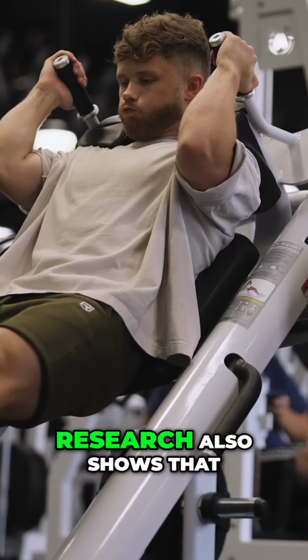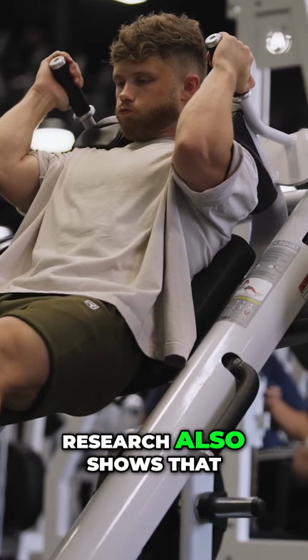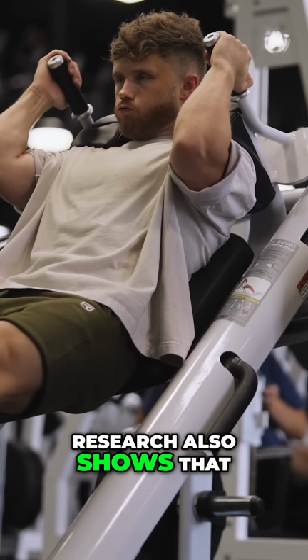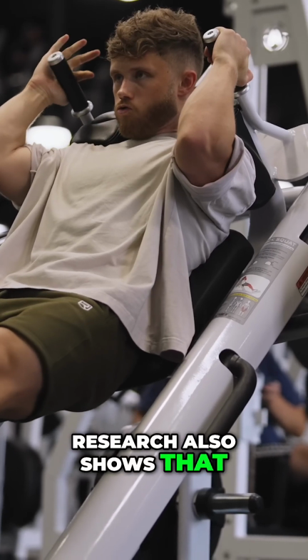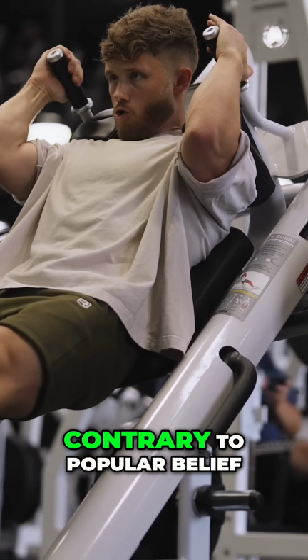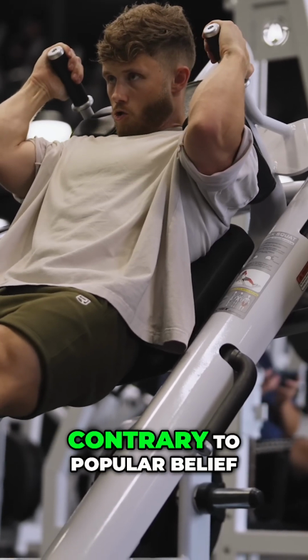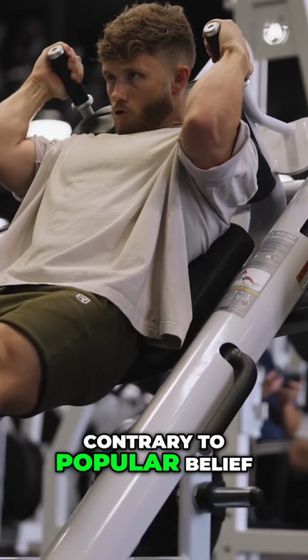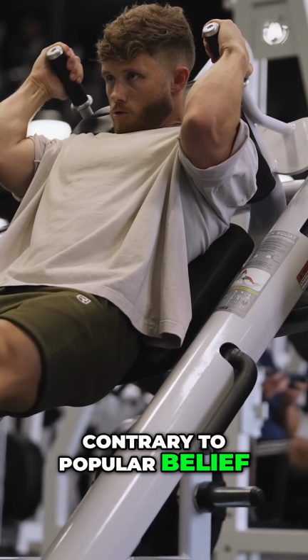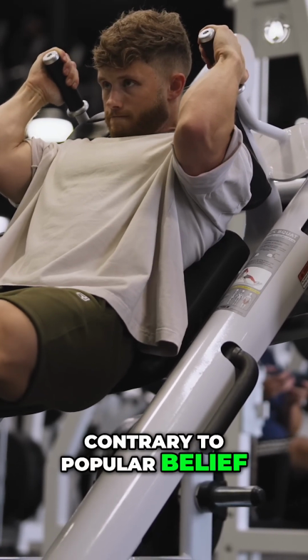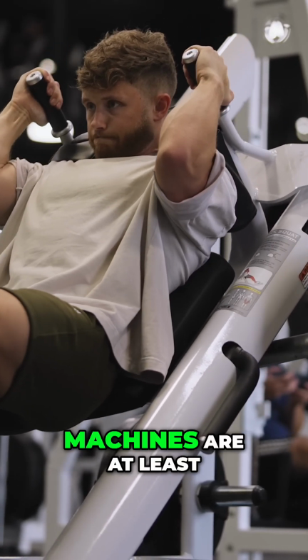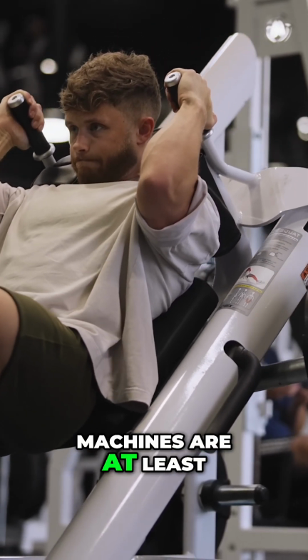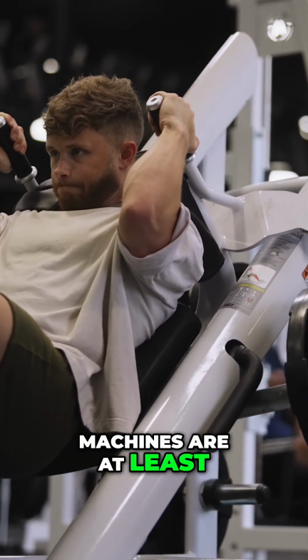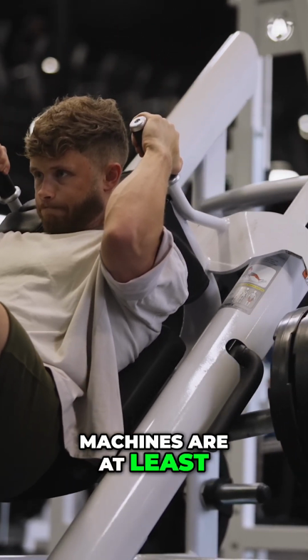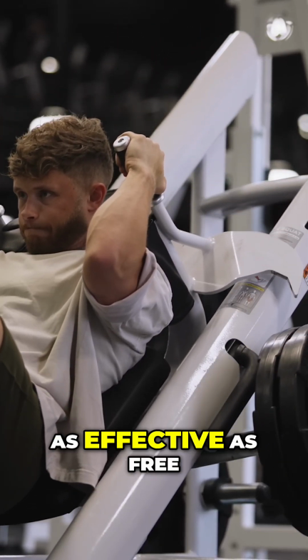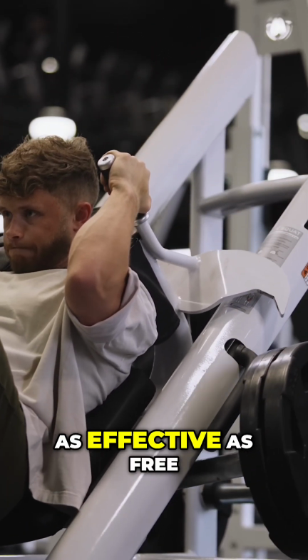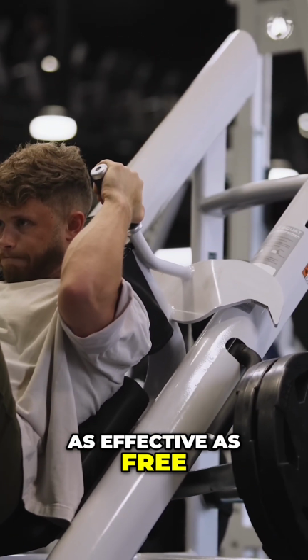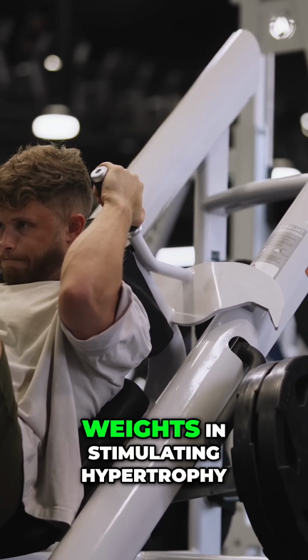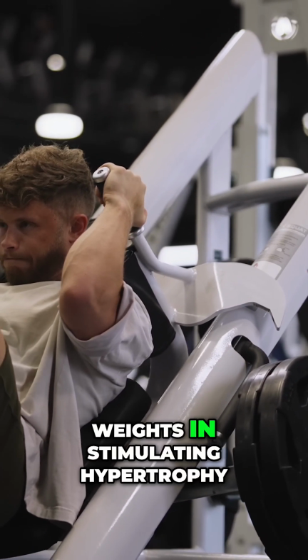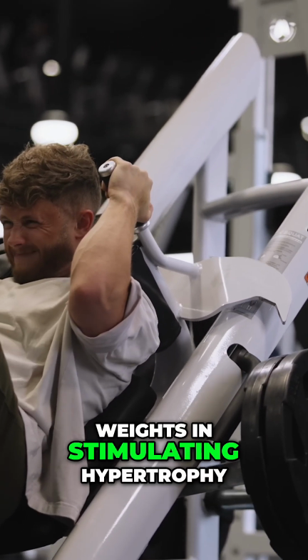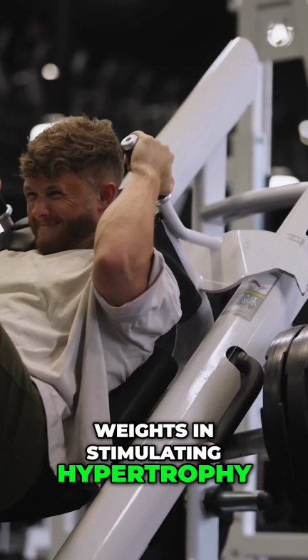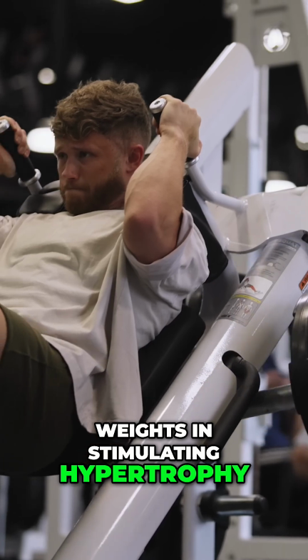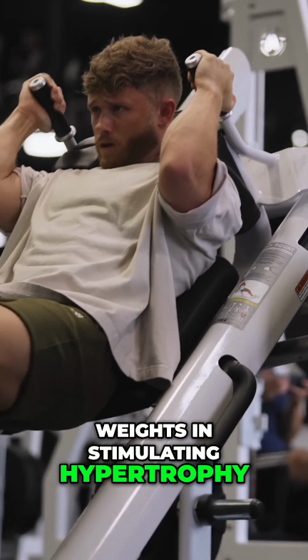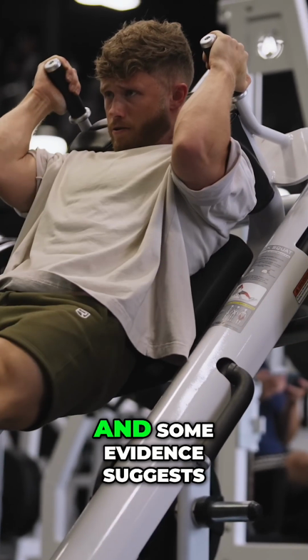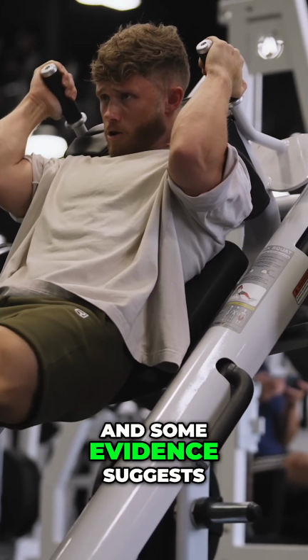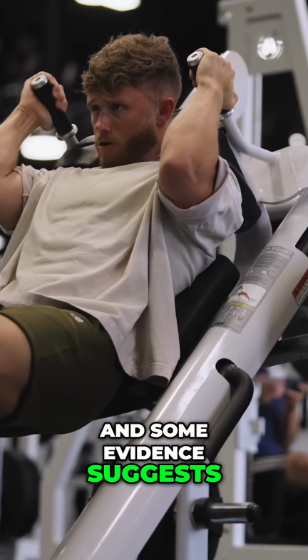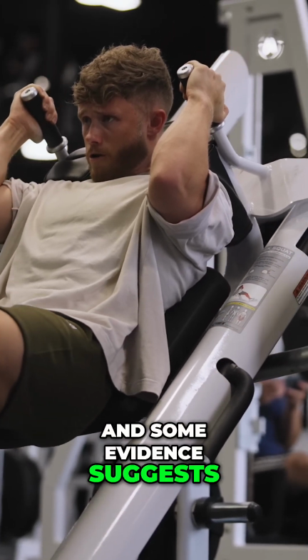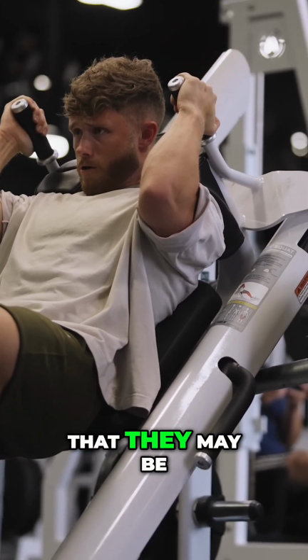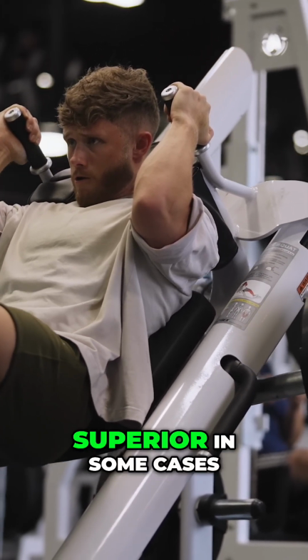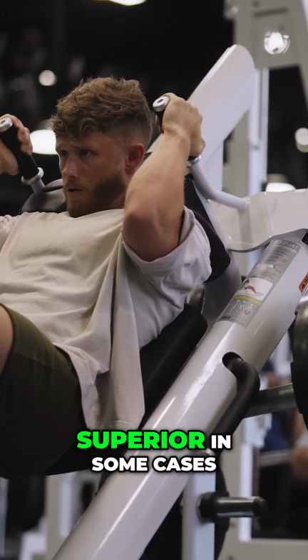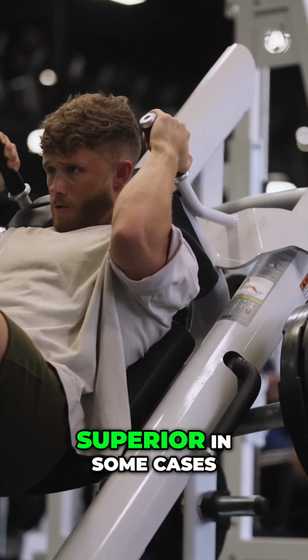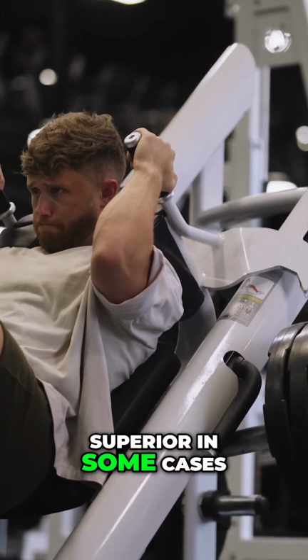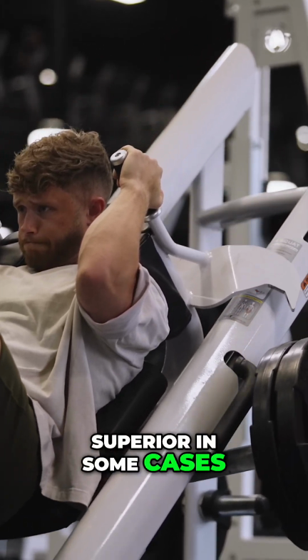Research also shows that, contrary to popular belief, machines are at least as effective as free weights in stimulating hypertrophy, and some evidence suggests that they may be superior in some cases.